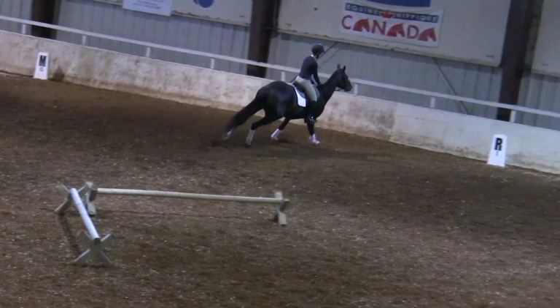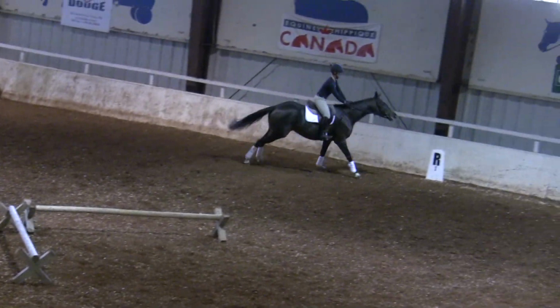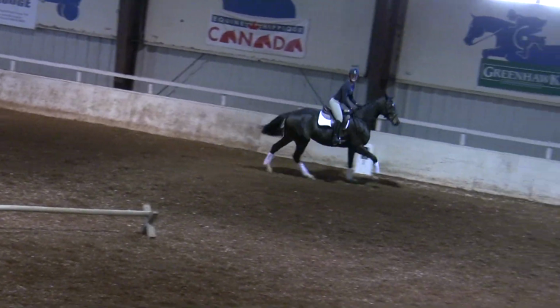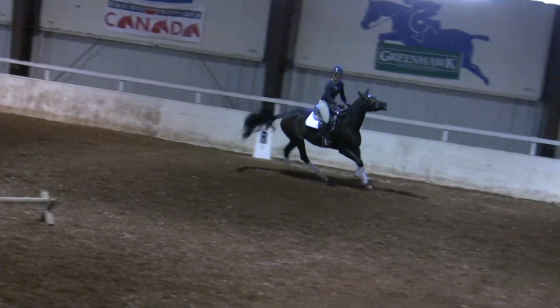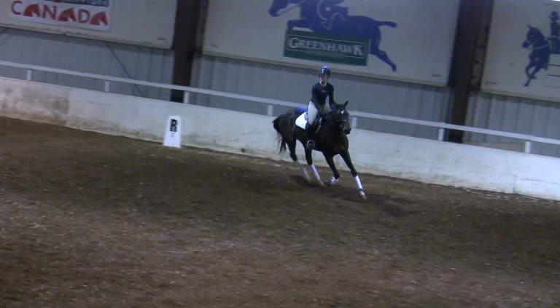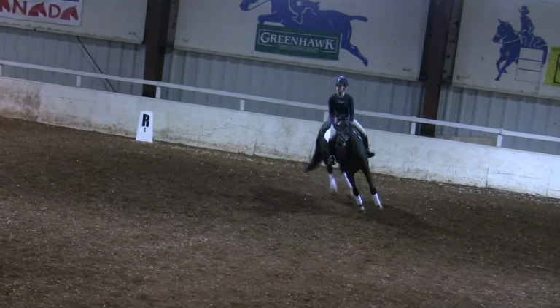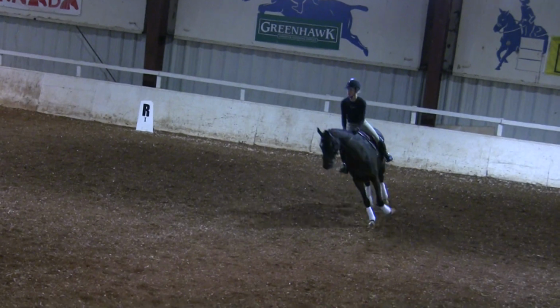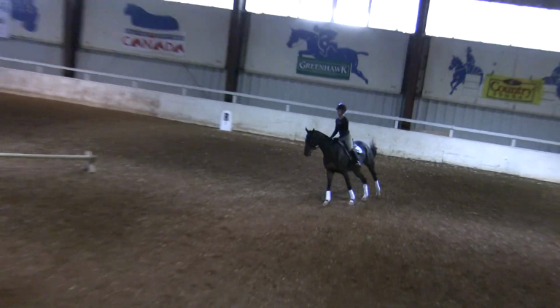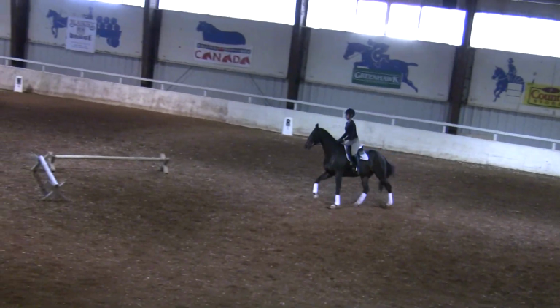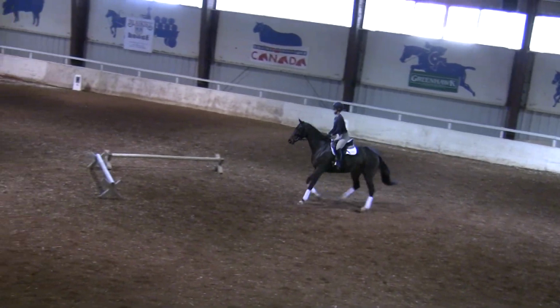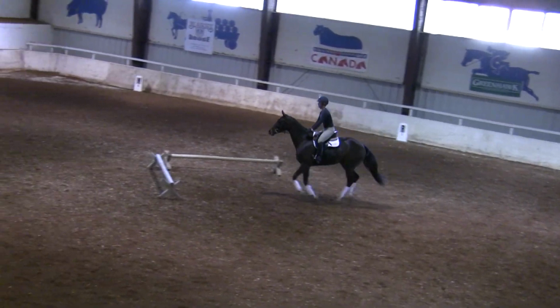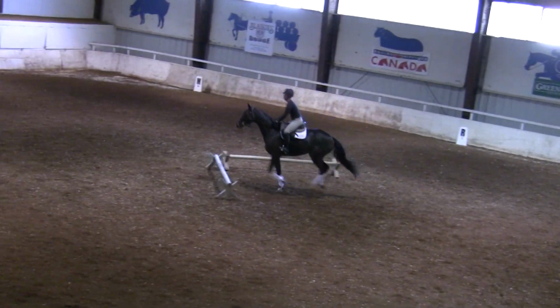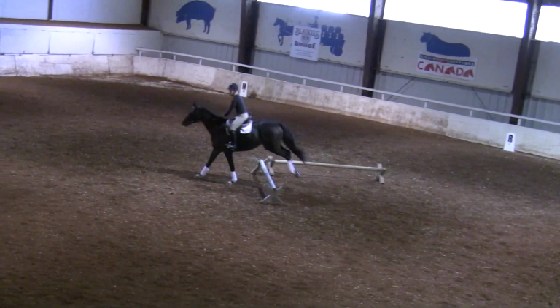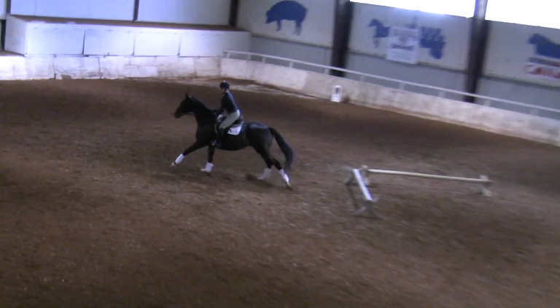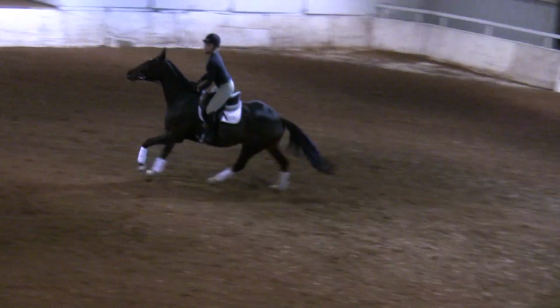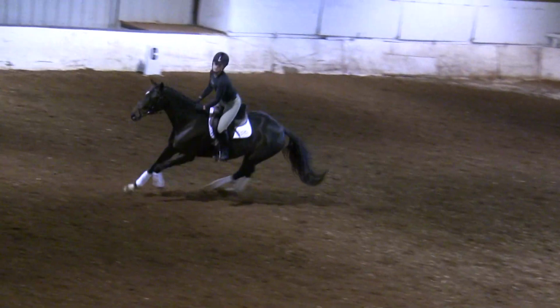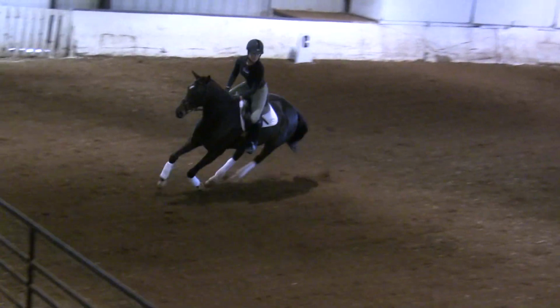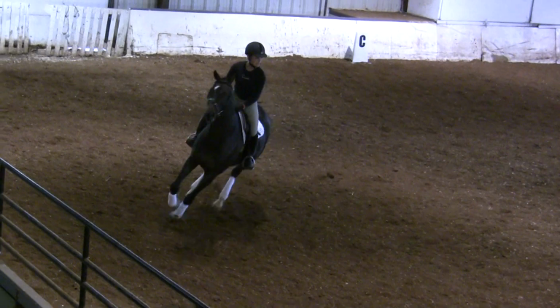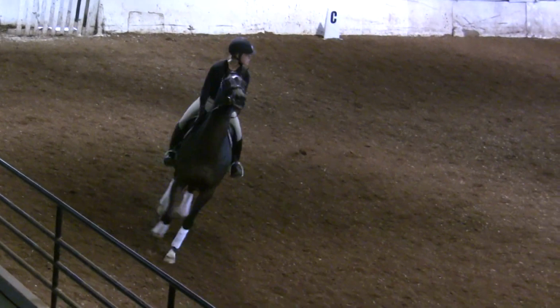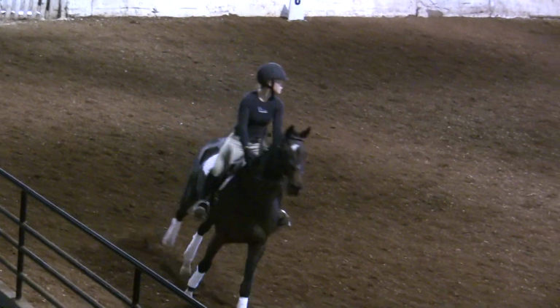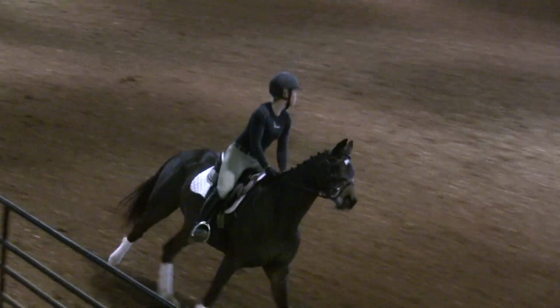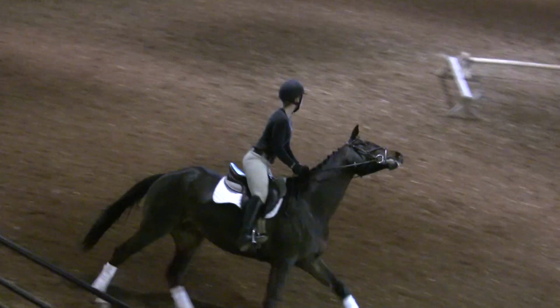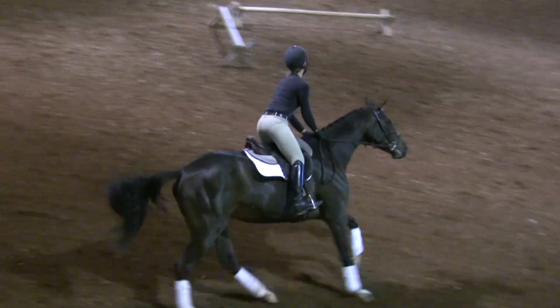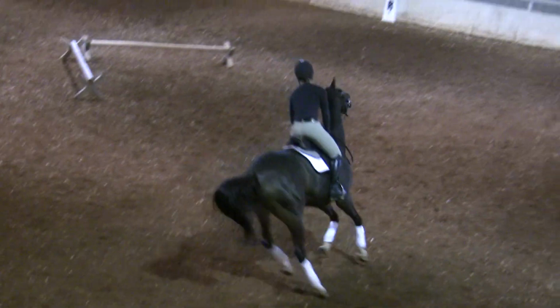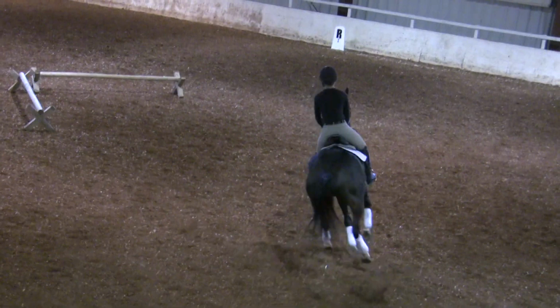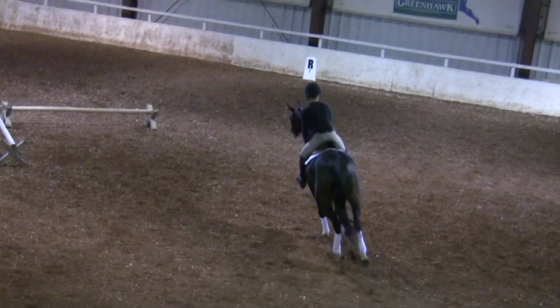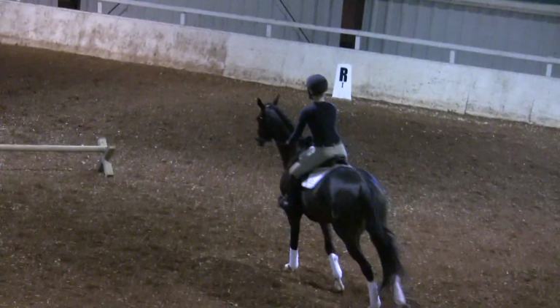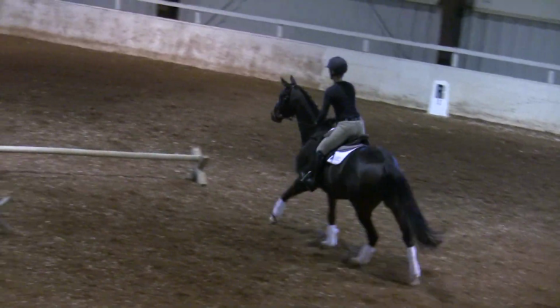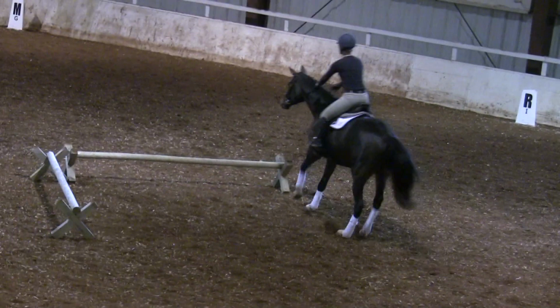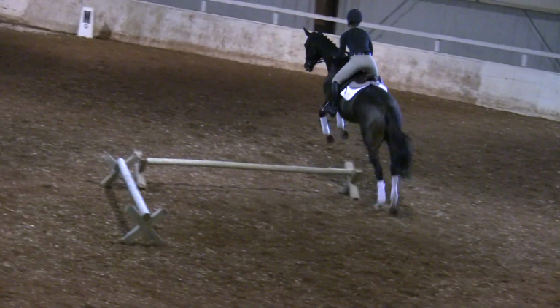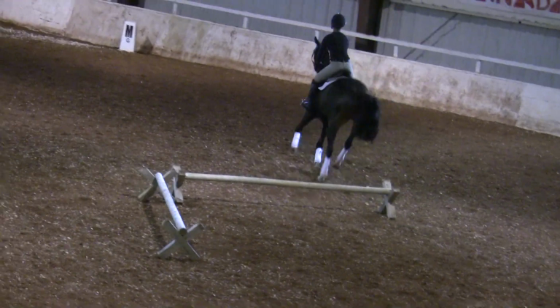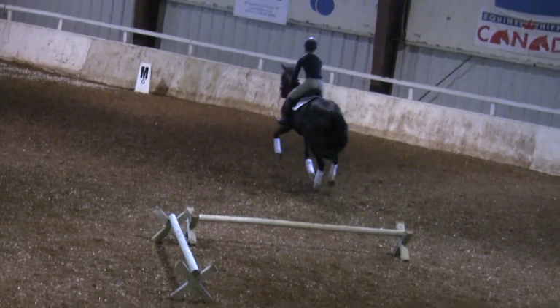Turn him to the right. Look to his right. Turn him to the right so that he can see the fence. Yes. Now turn him to the left — softly, softly, gently. But aid with your outside leg.